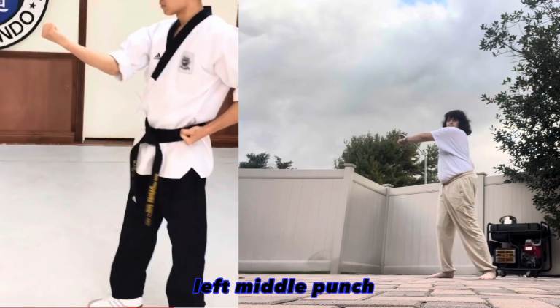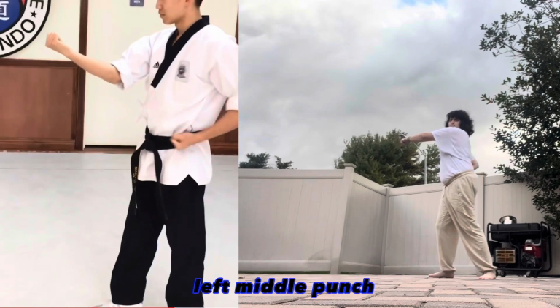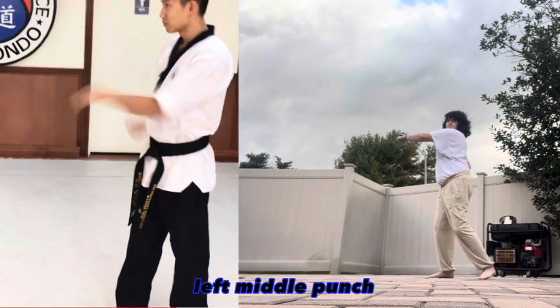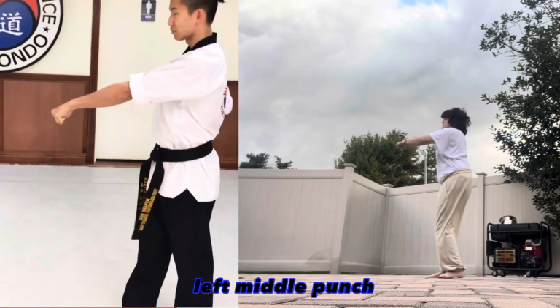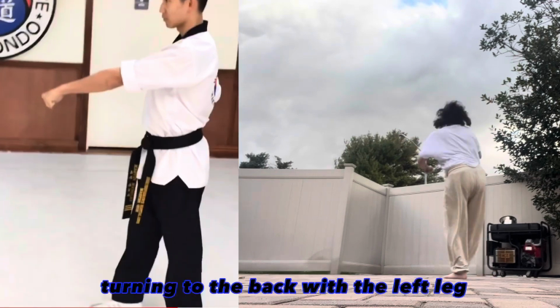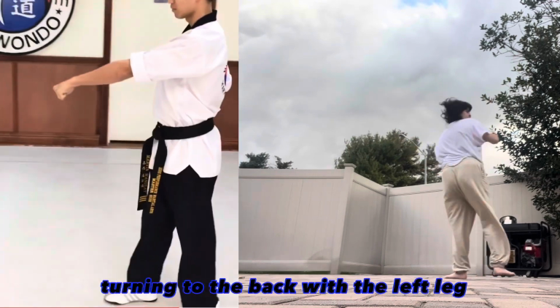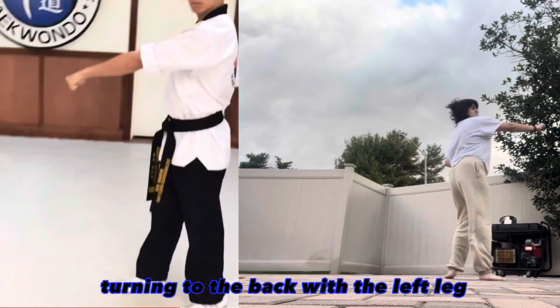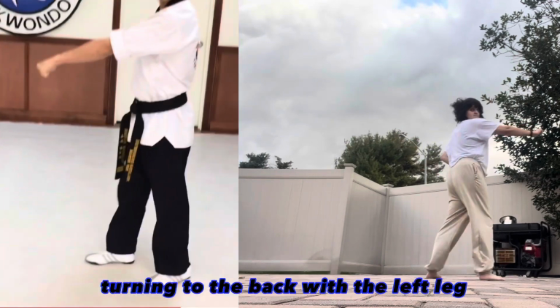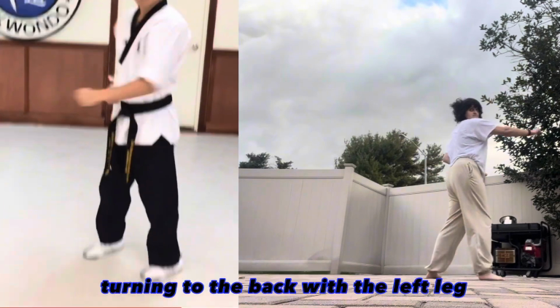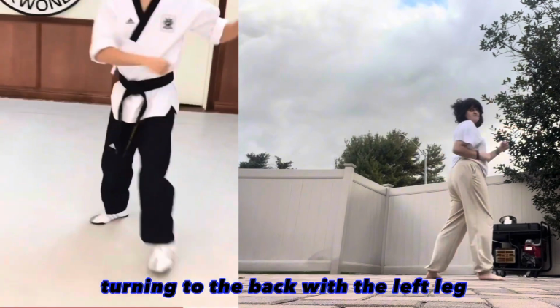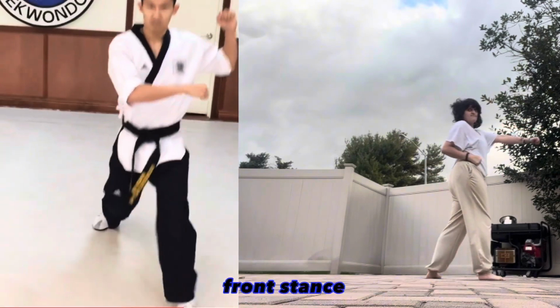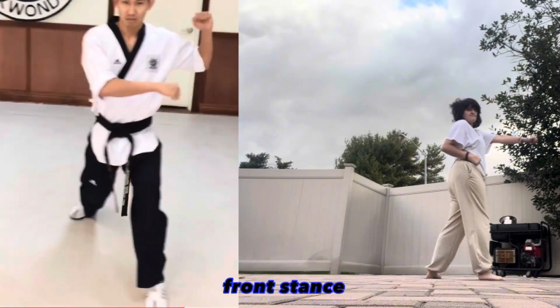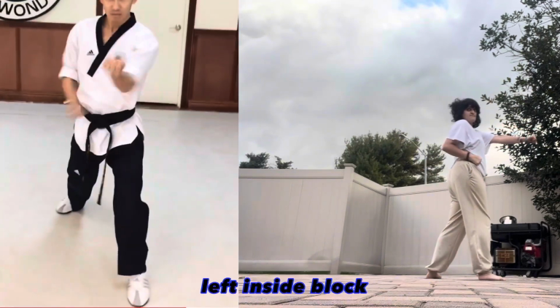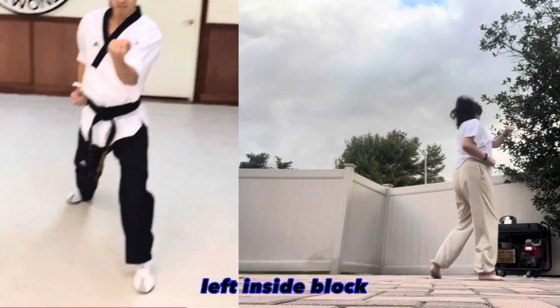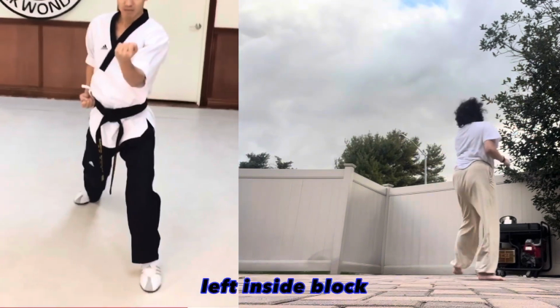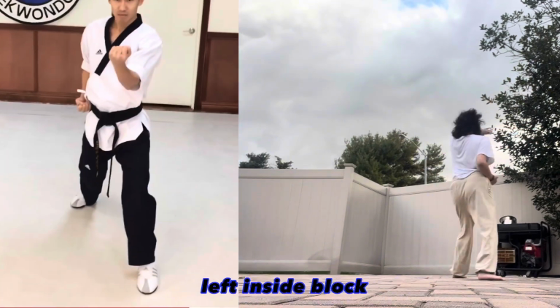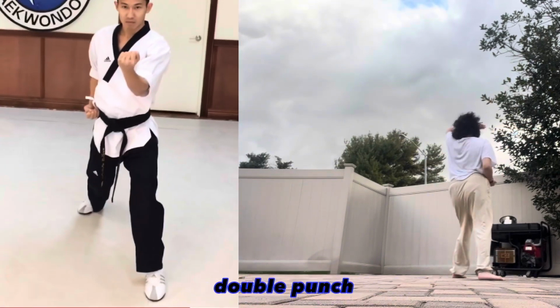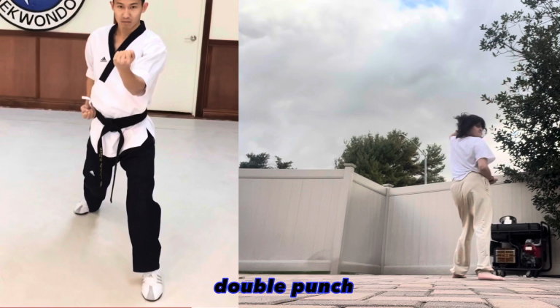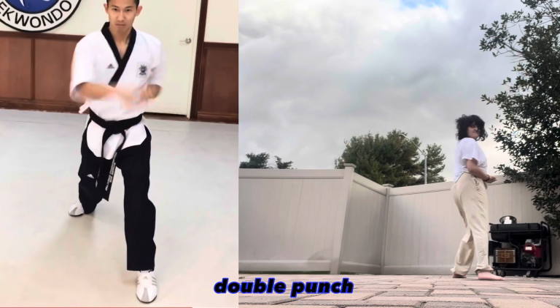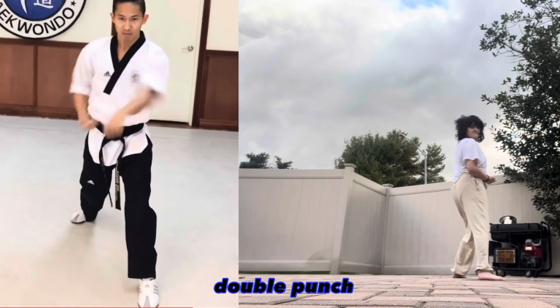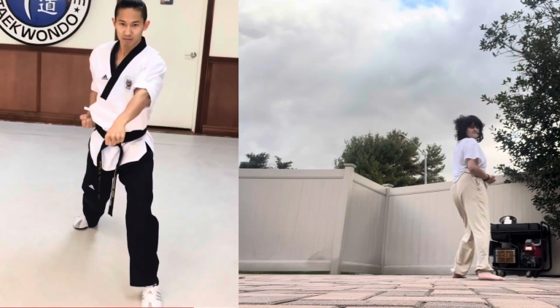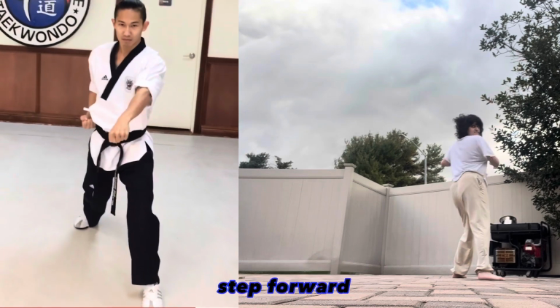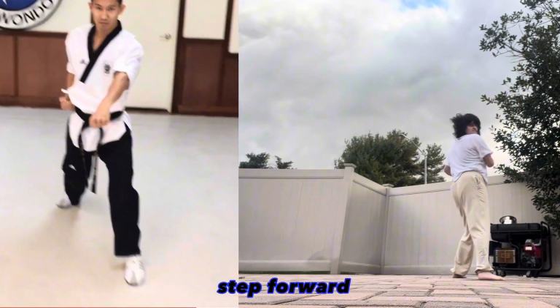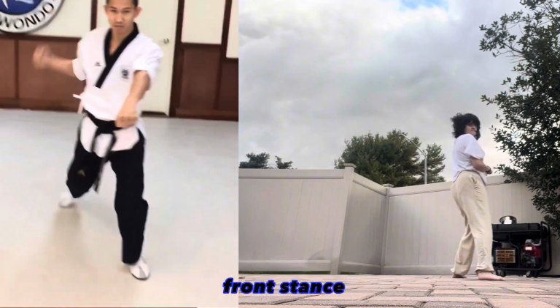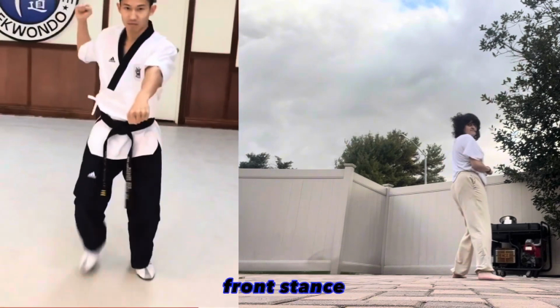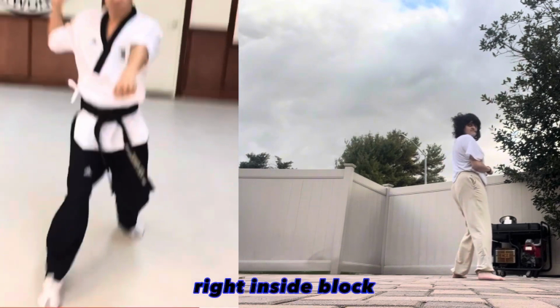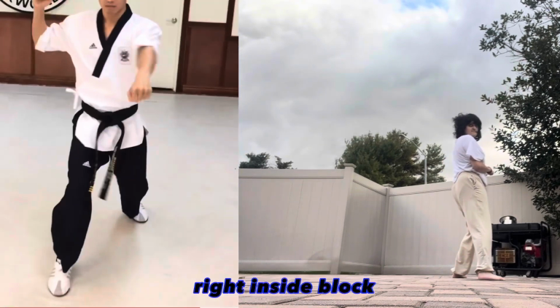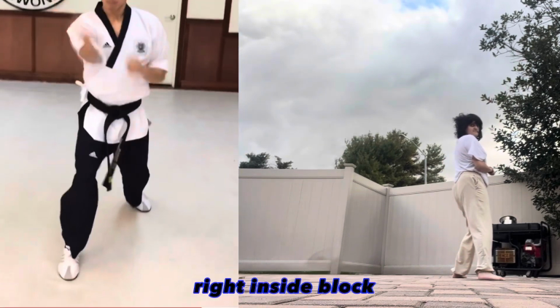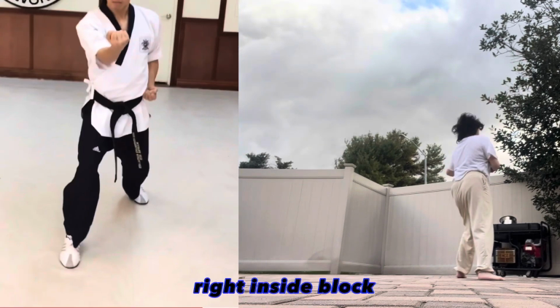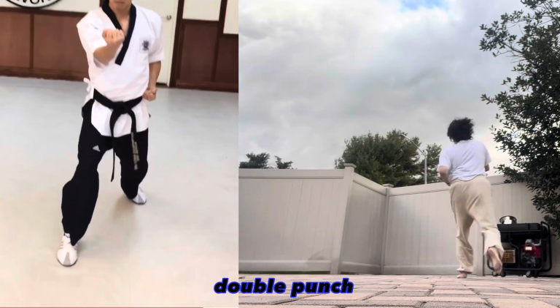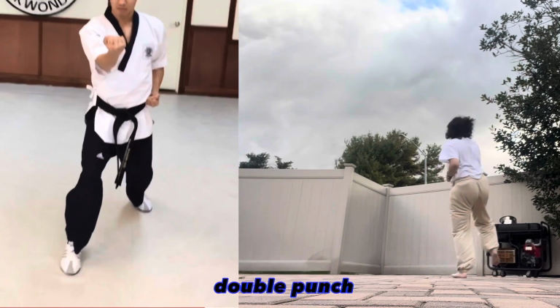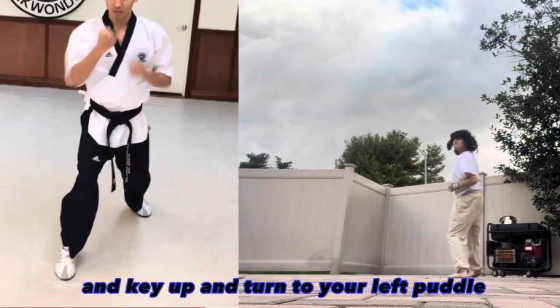Left middle punch. Turning to the back with the left leg, front stance, left inside block, double punch. Step forward, front stance, right inside block, double punch and kihap.